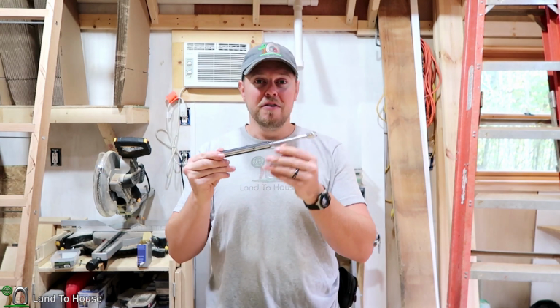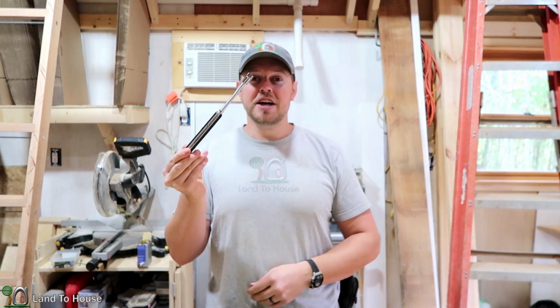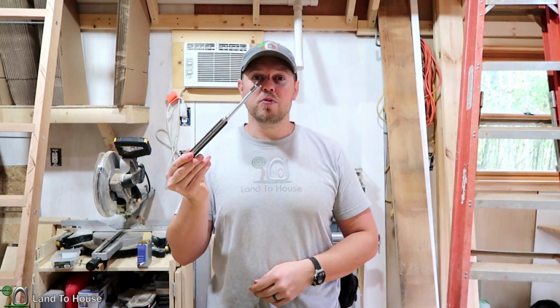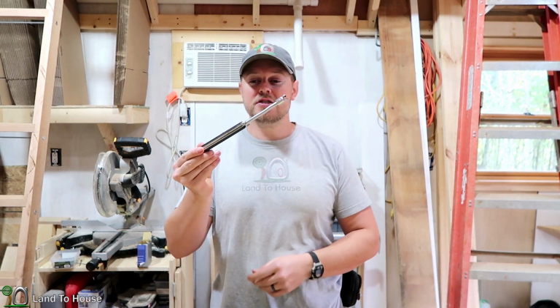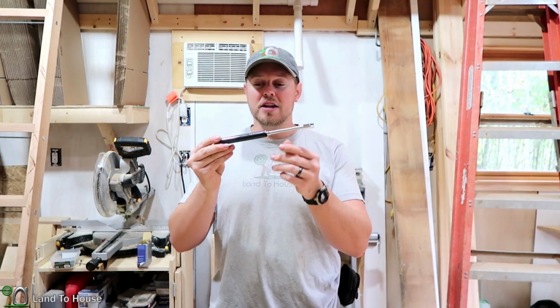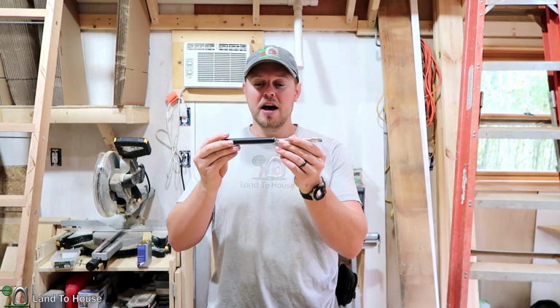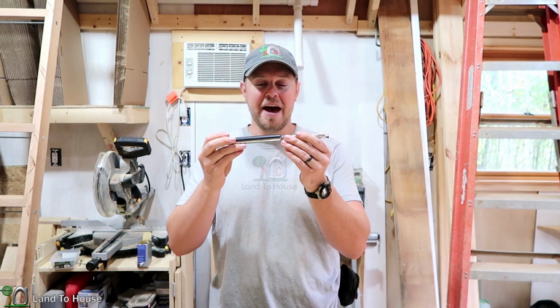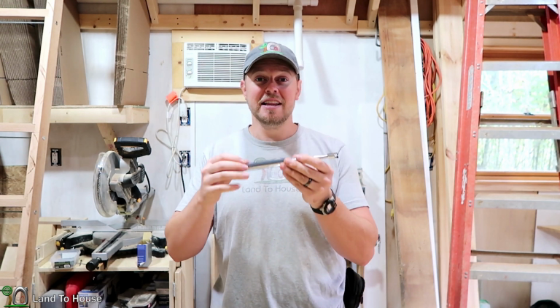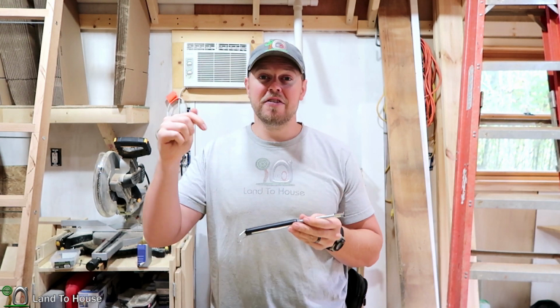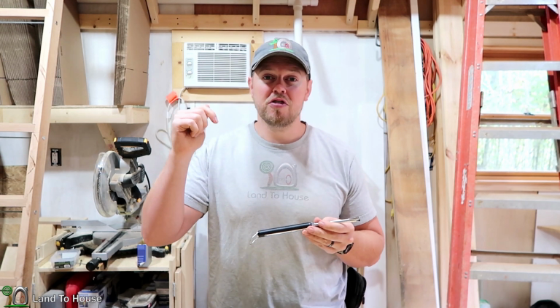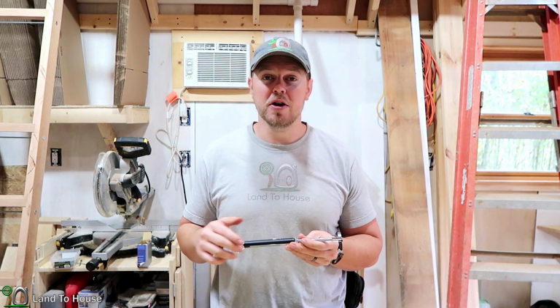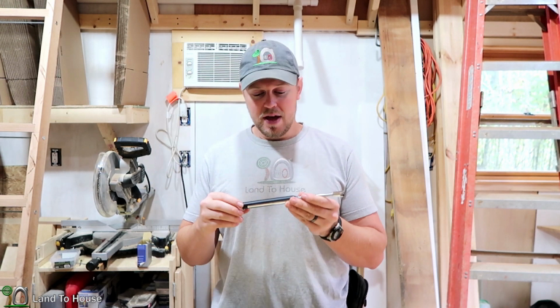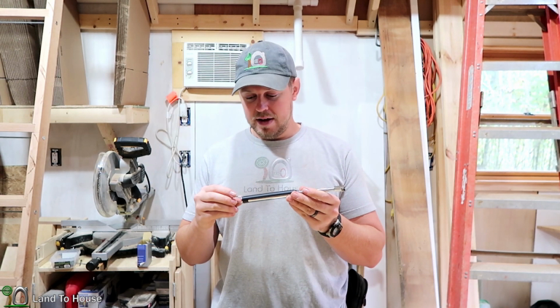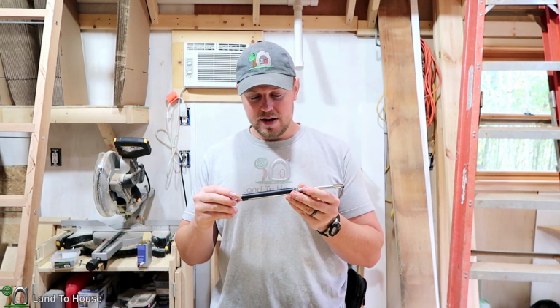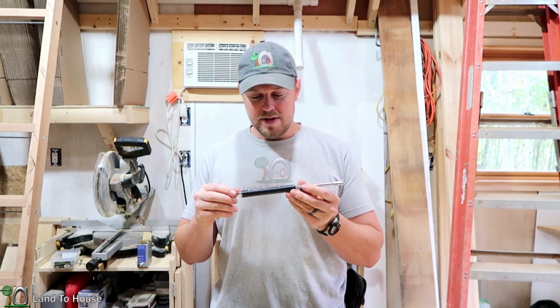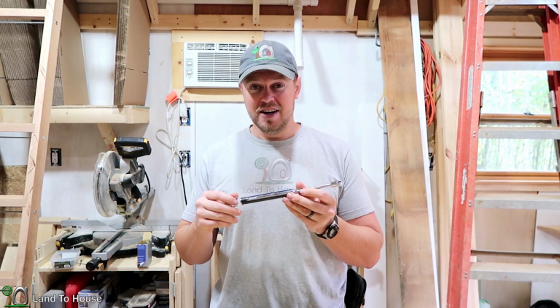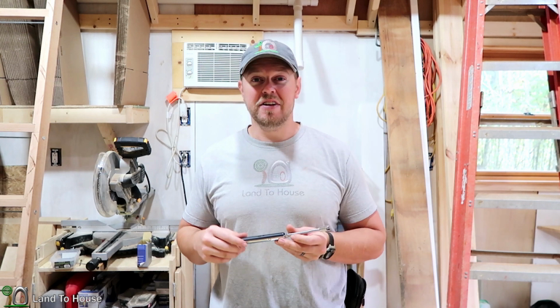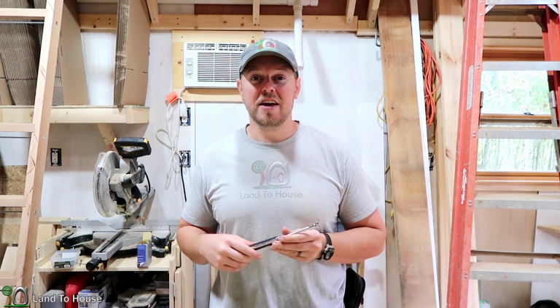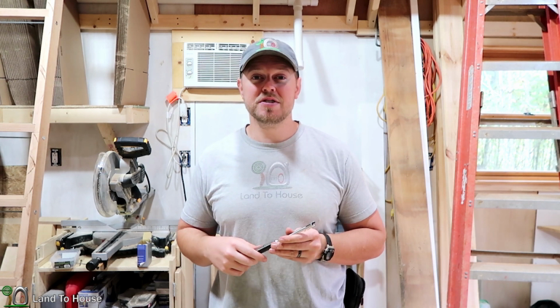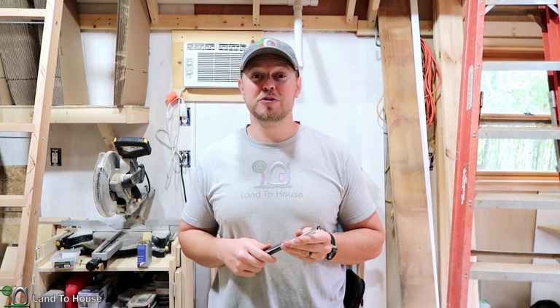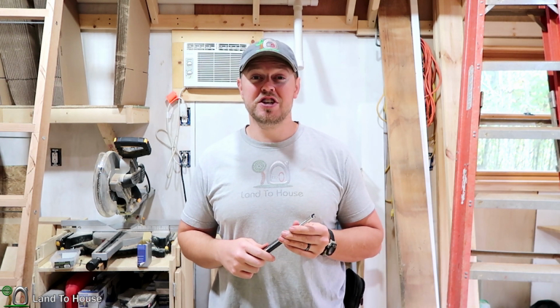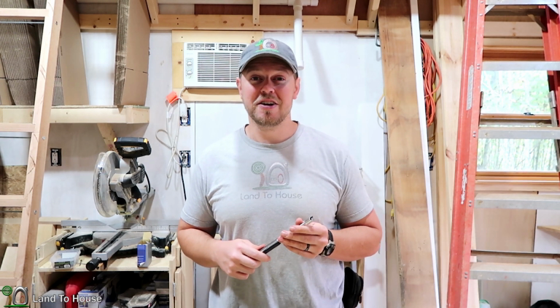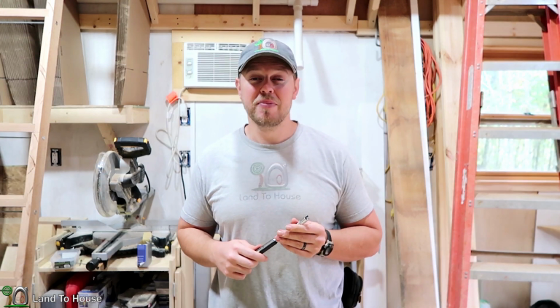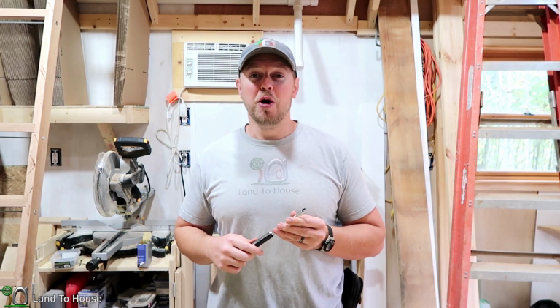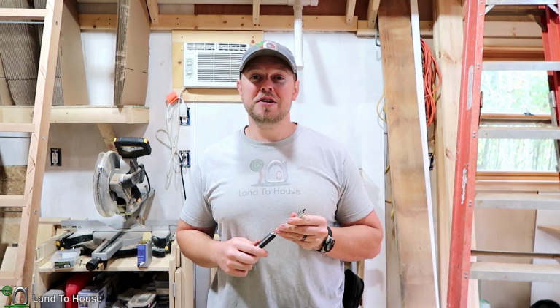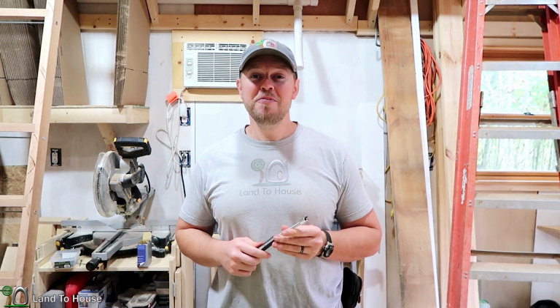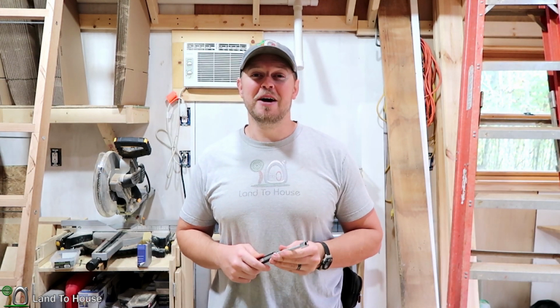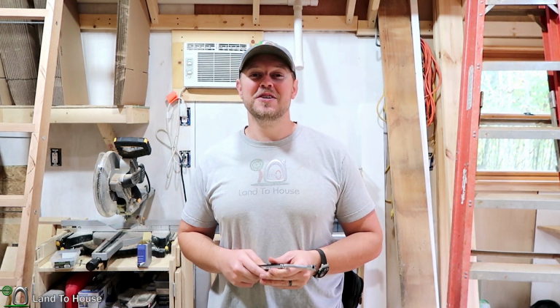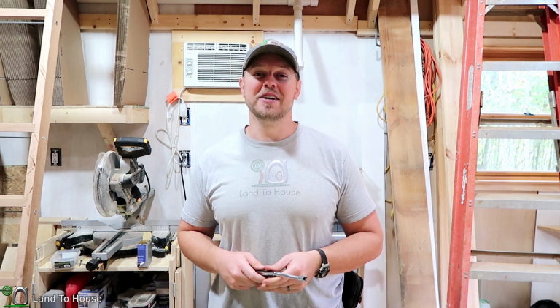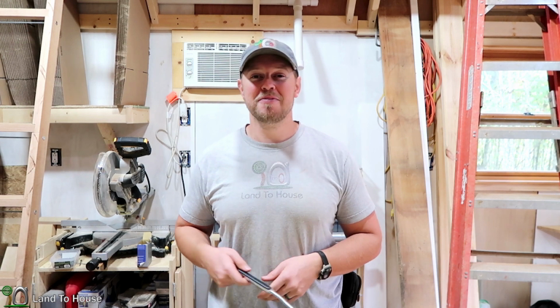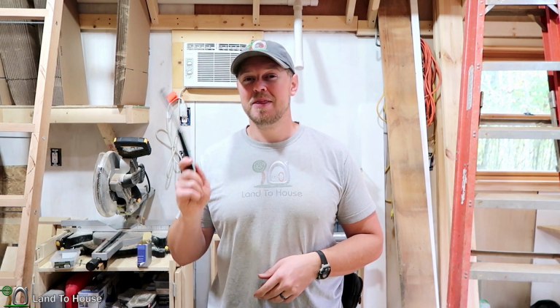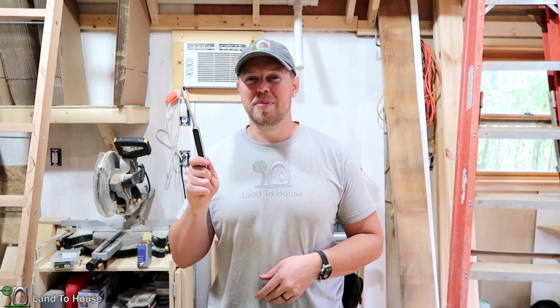If you want to check out the Ronx Arc Lighter, I have a link in the description down below — that affiliate link helps to support the channel. Hope you've enjoyed this video and I will see you in the next one. Bye.